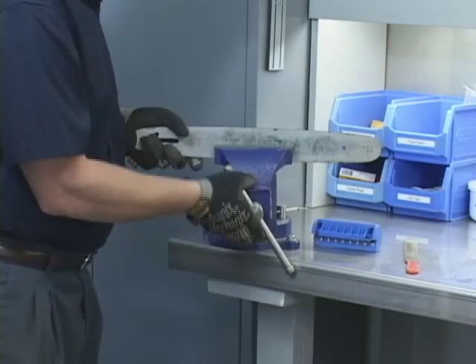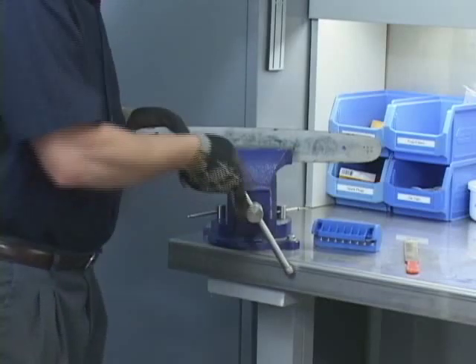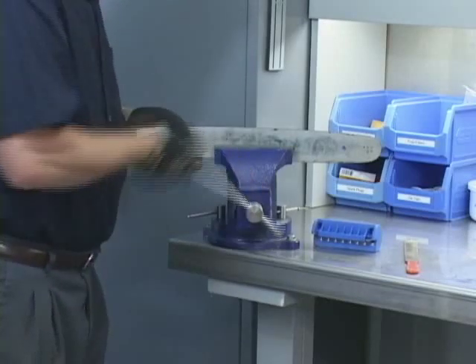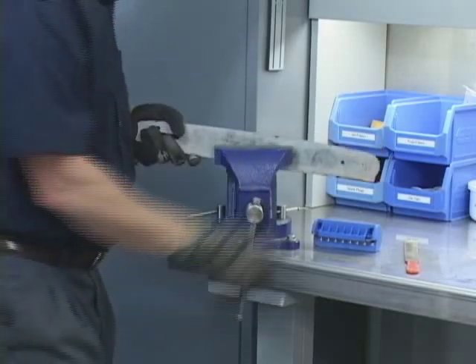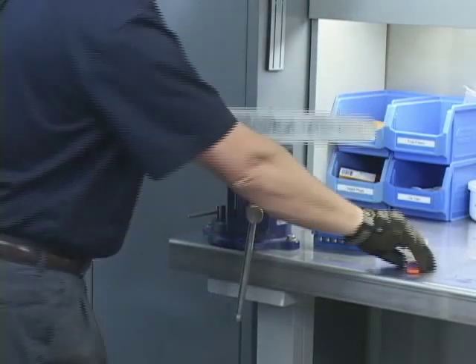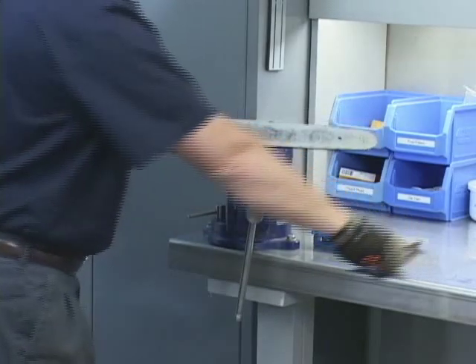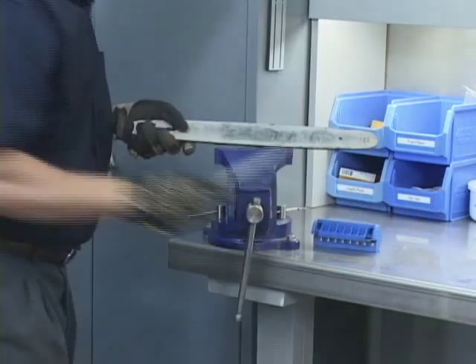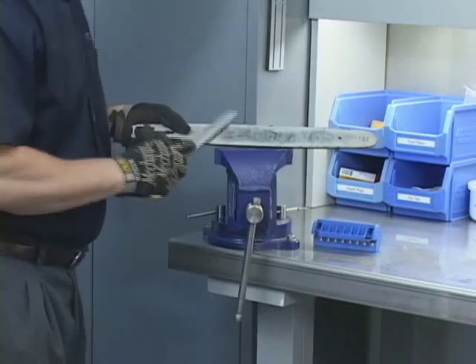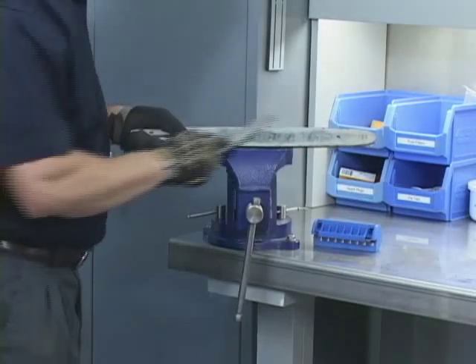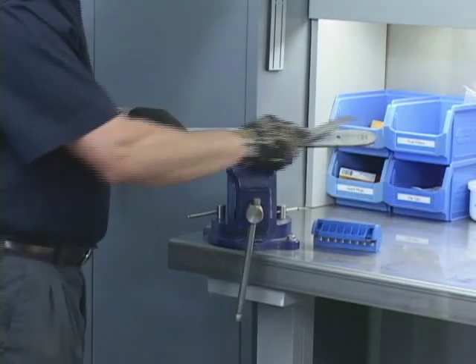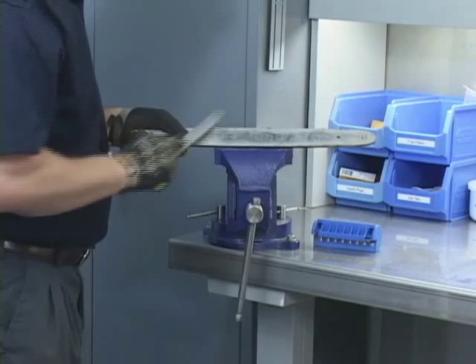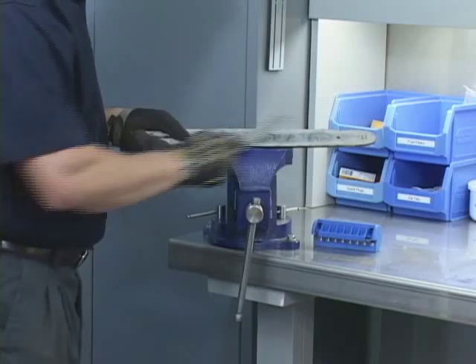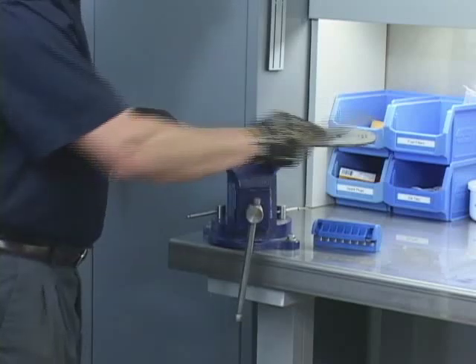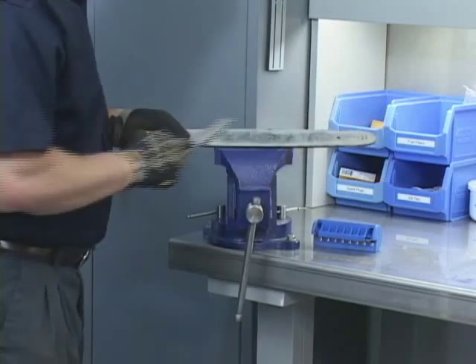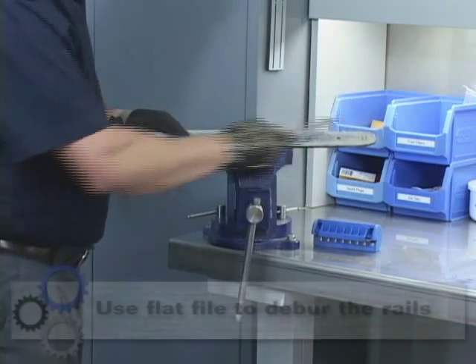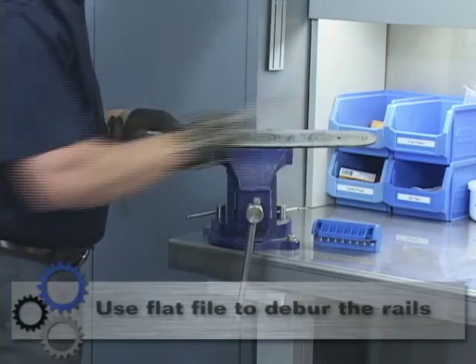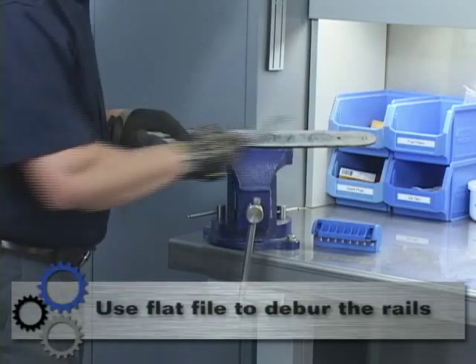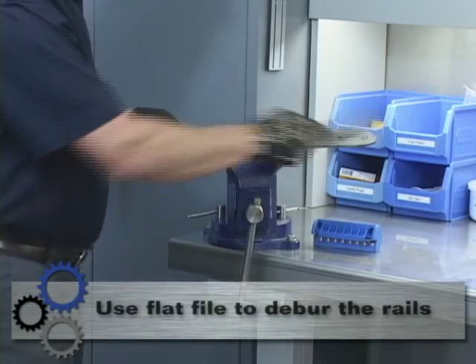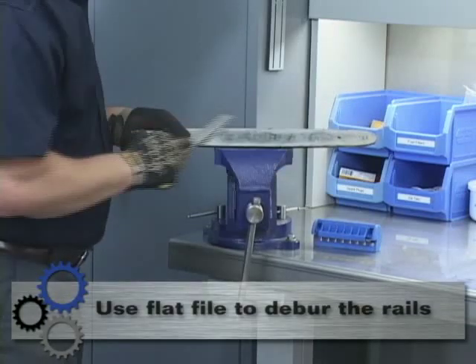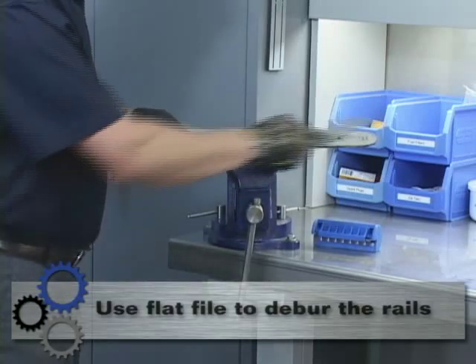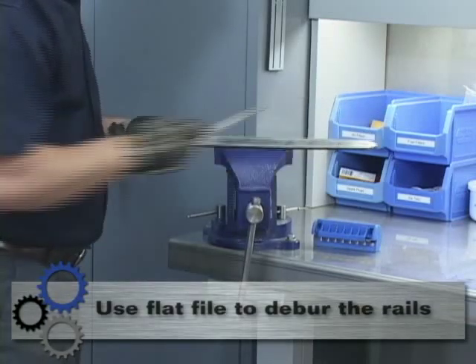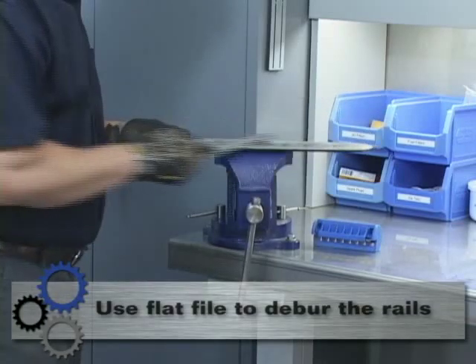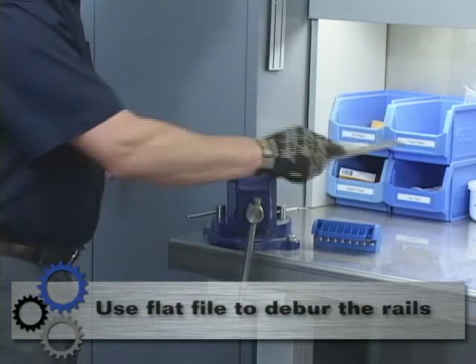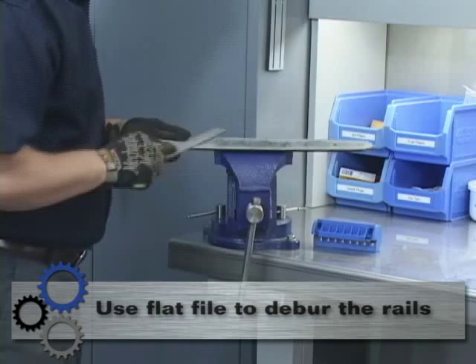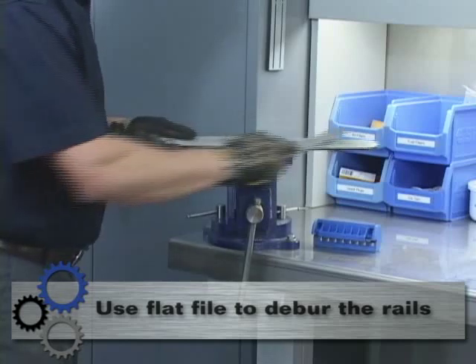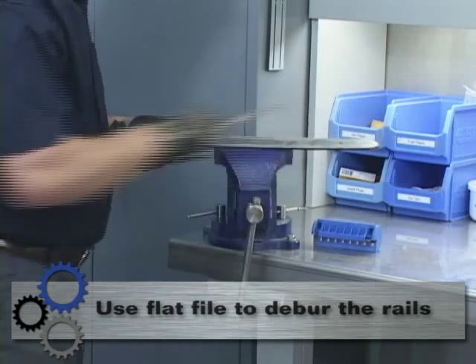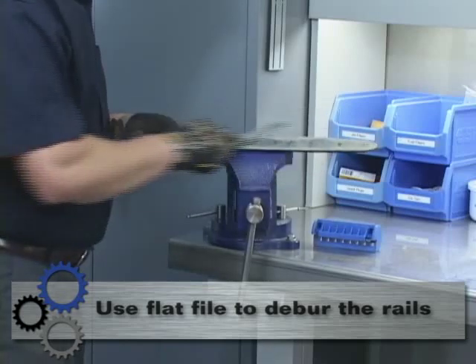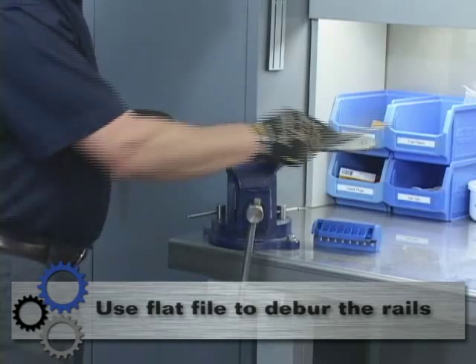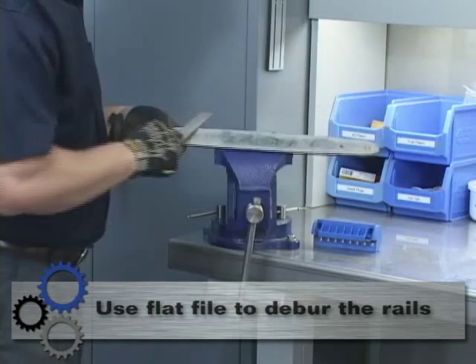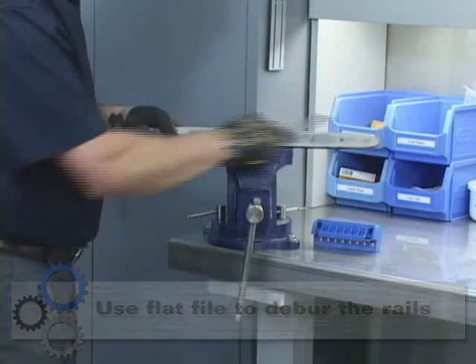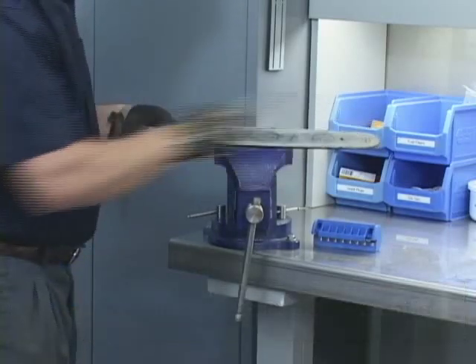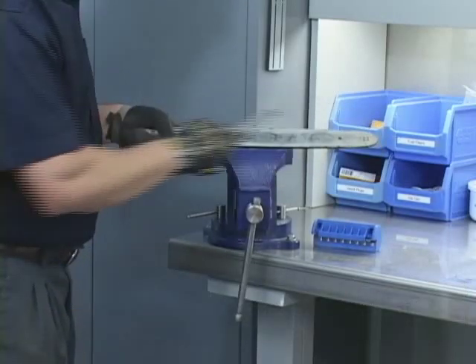Once you have completed filing the top of the rails of the bar, it's time to deburr the side of the rails. Using a flat file, file the sides of the bars until the edge is gone.